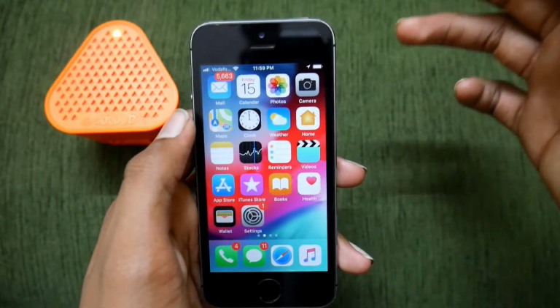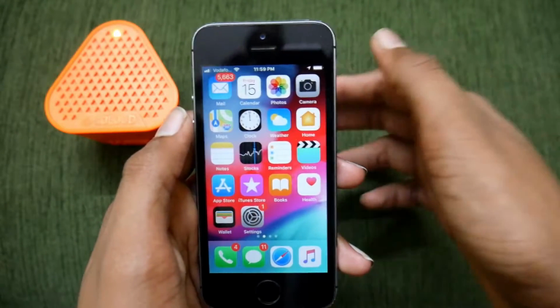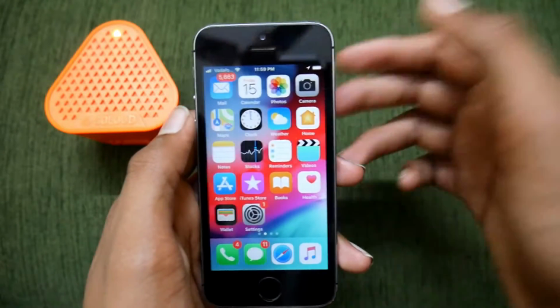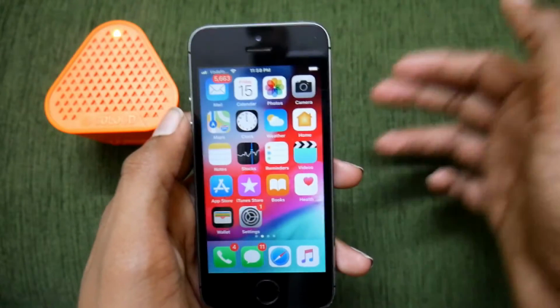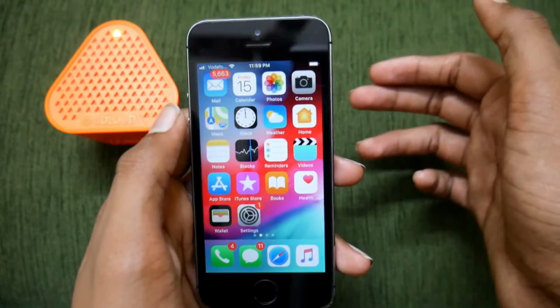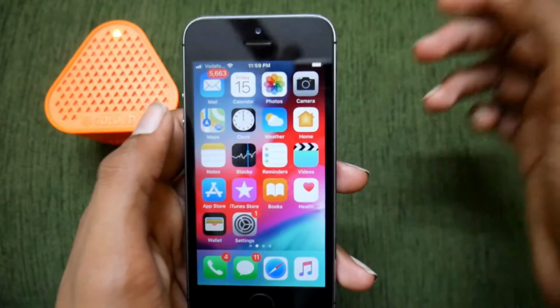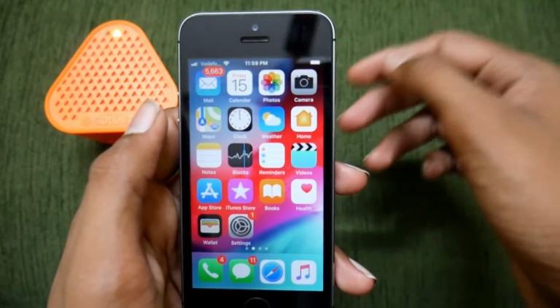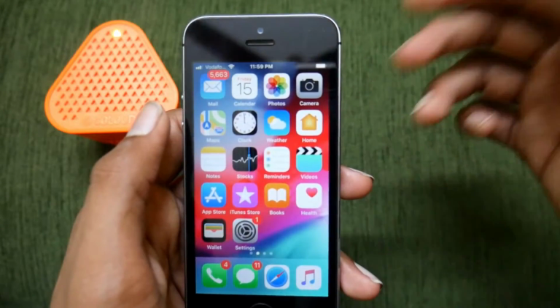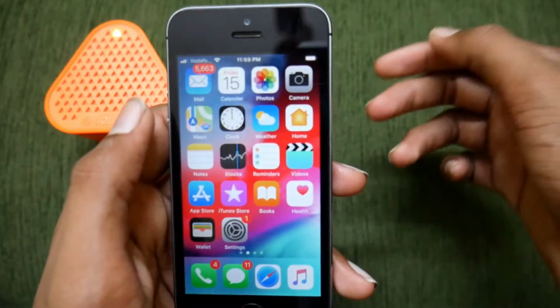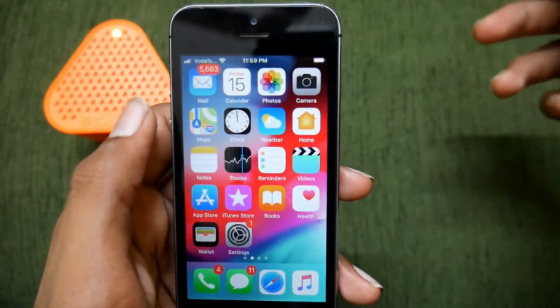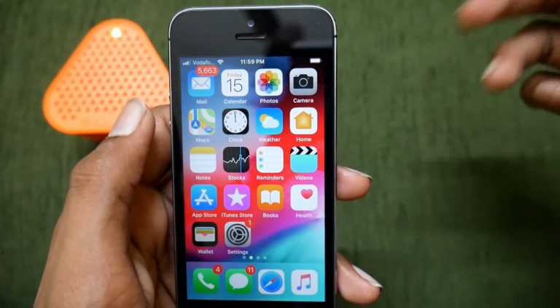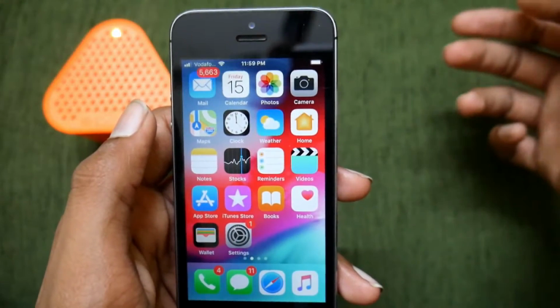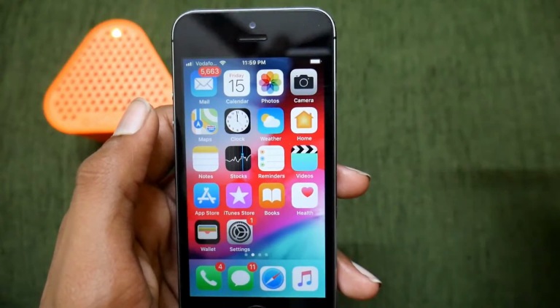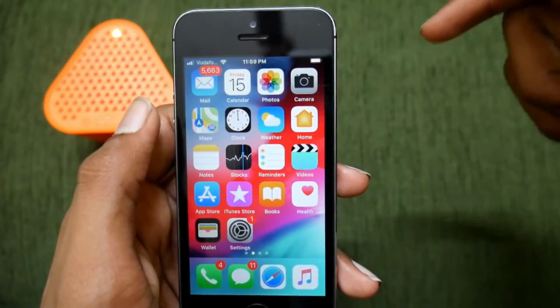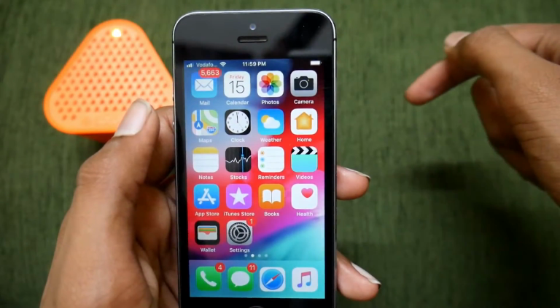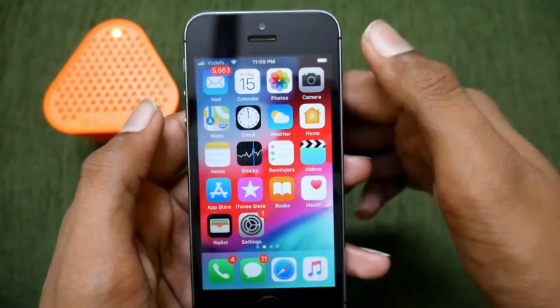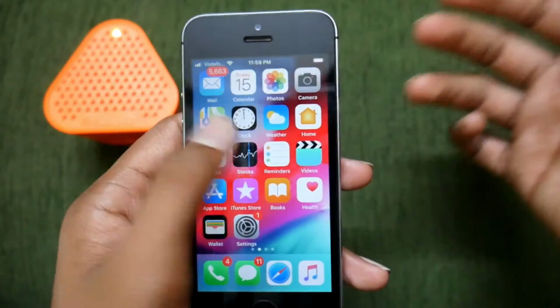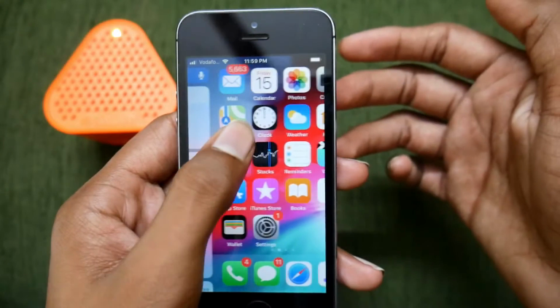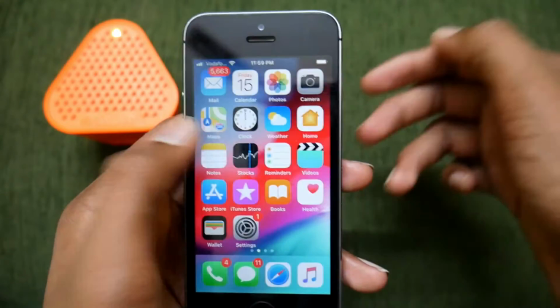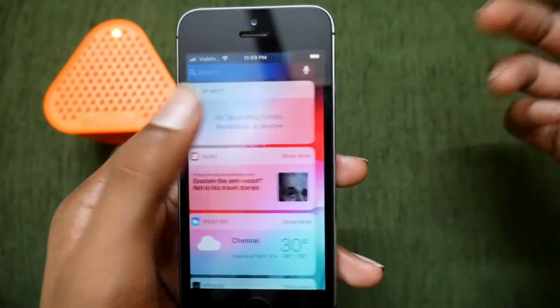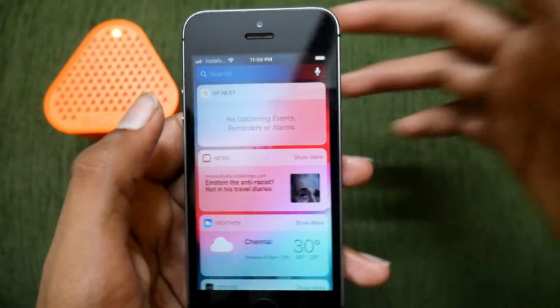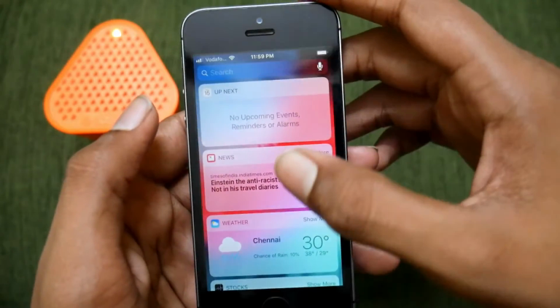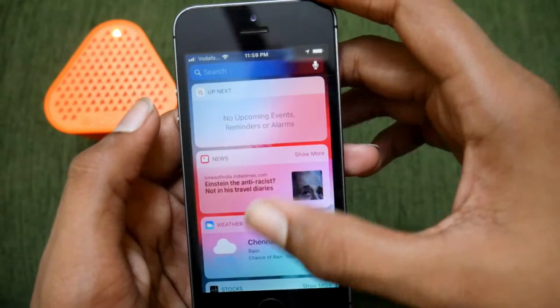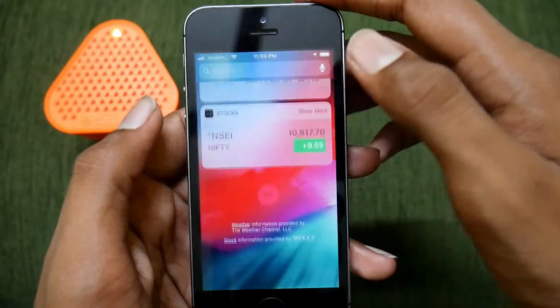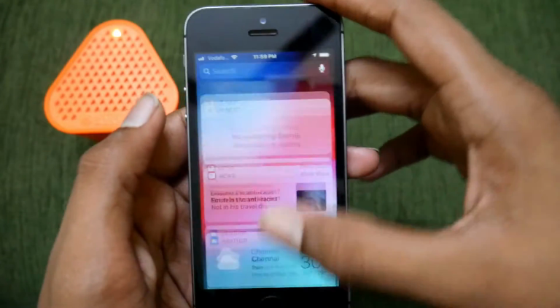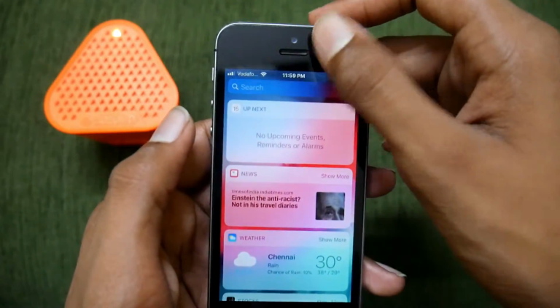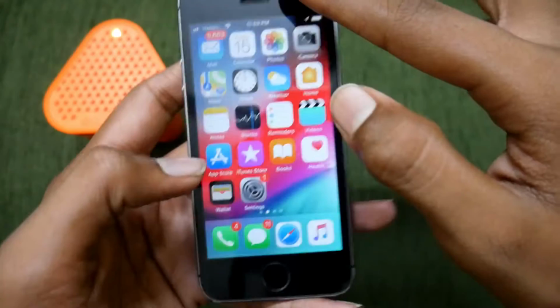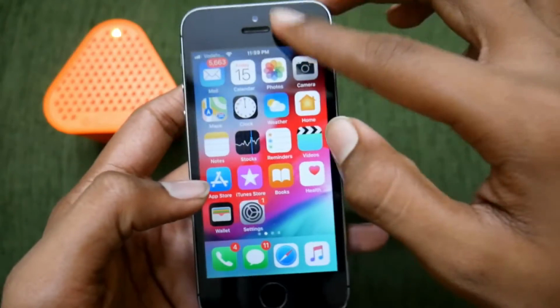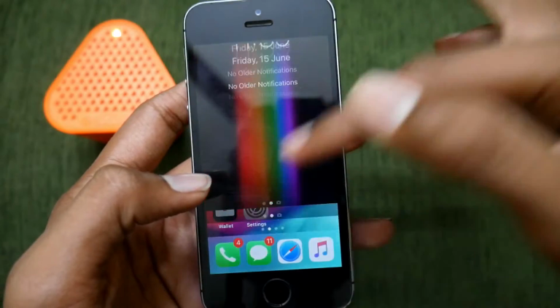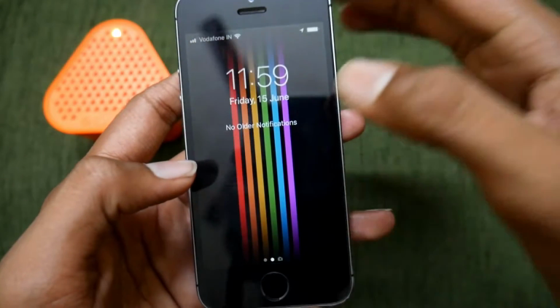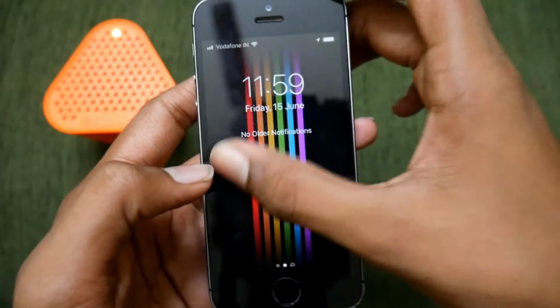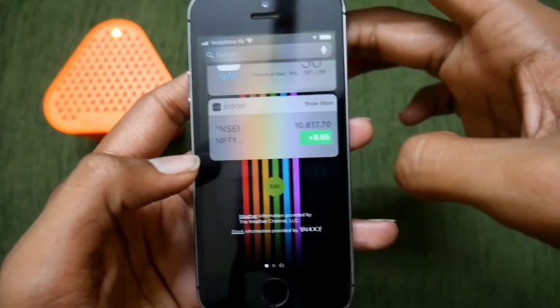This neat little trick was not found by me, but I'm just letting you know that it exists. I give all the credits to the founder of this trick. Let us just jump into it.